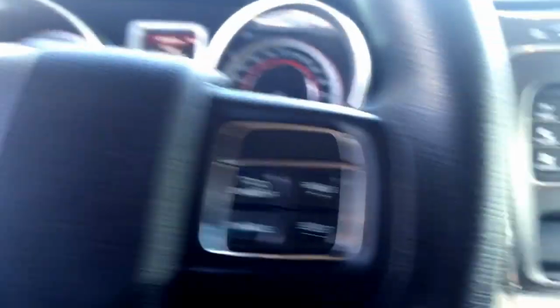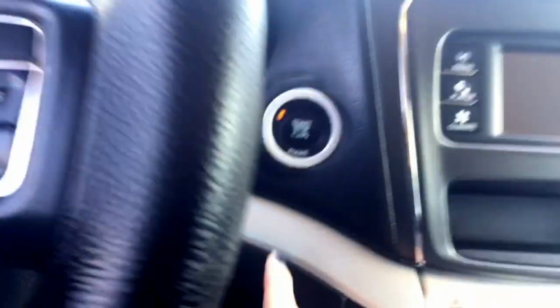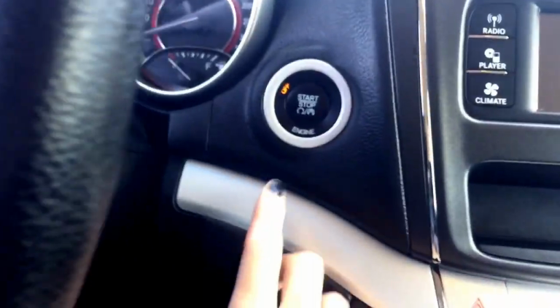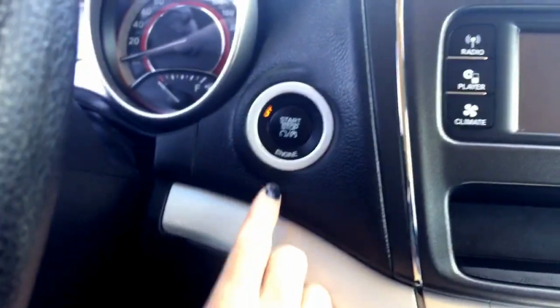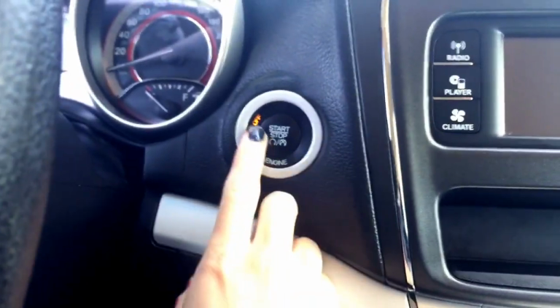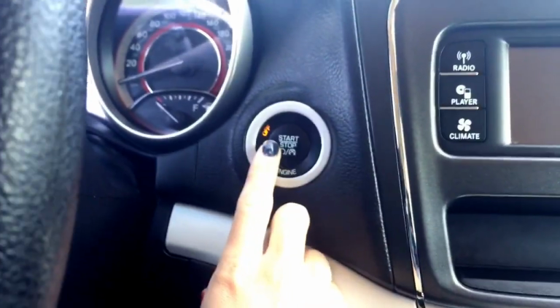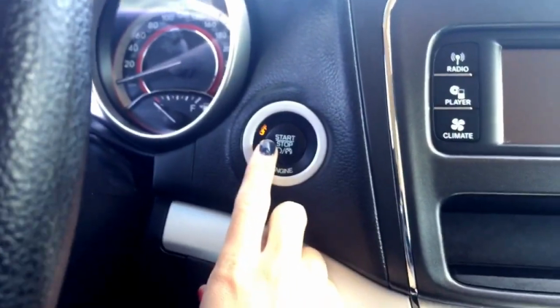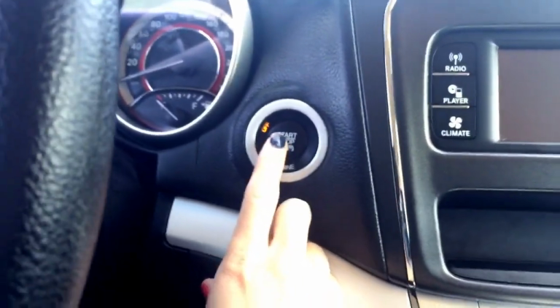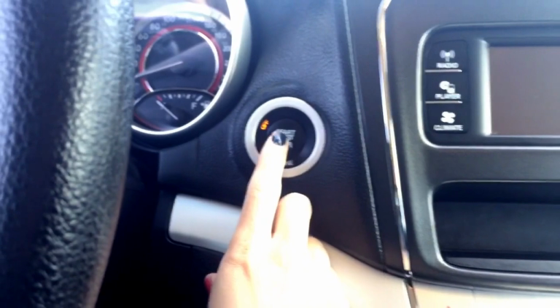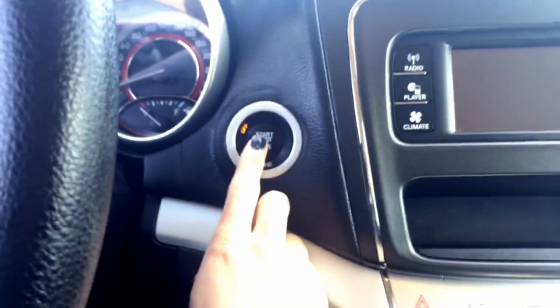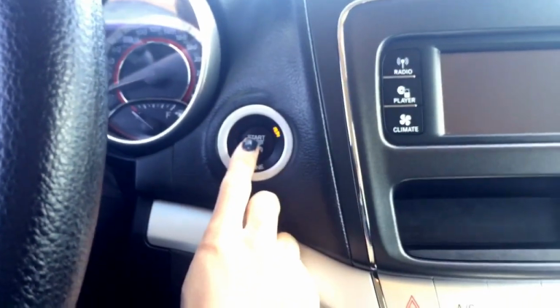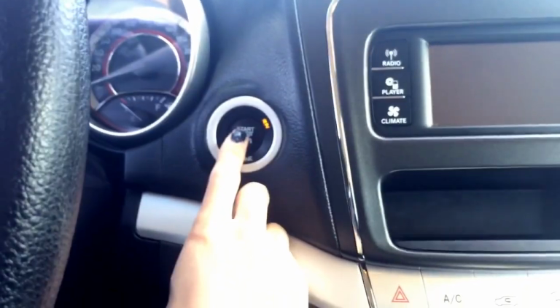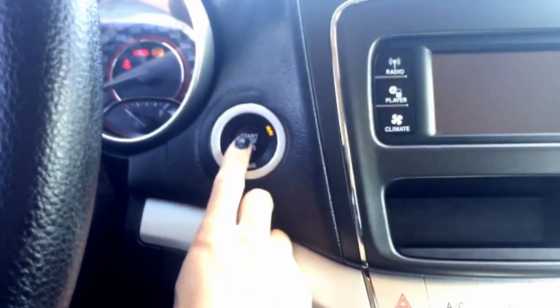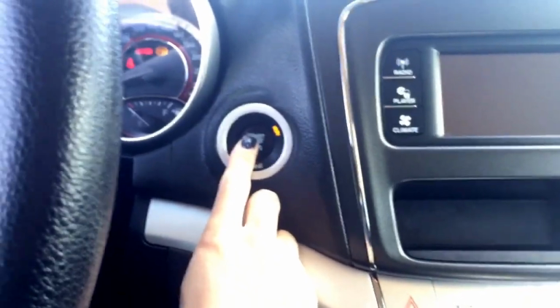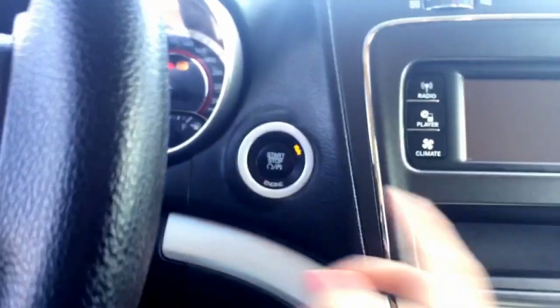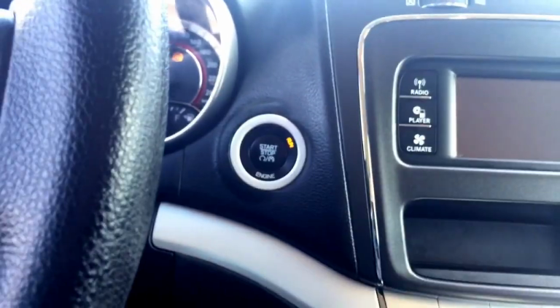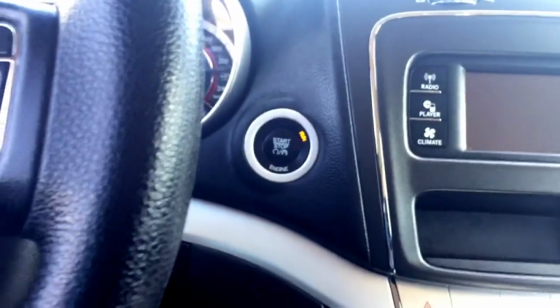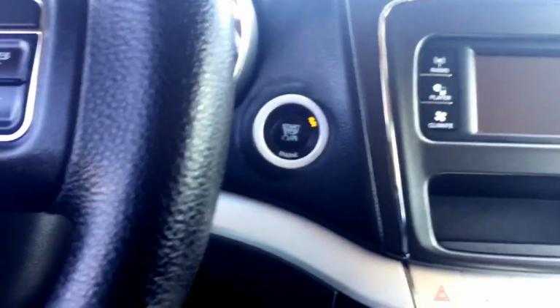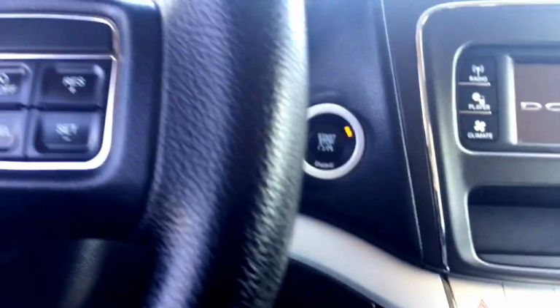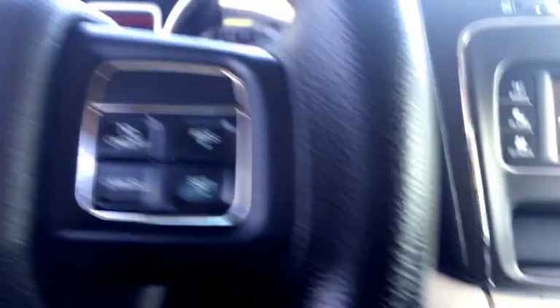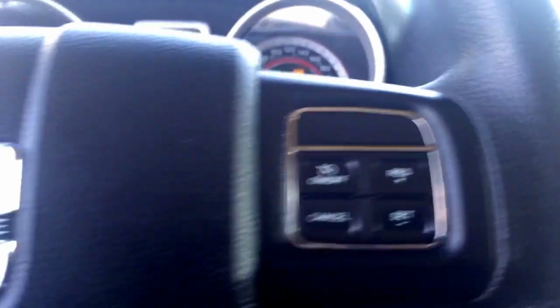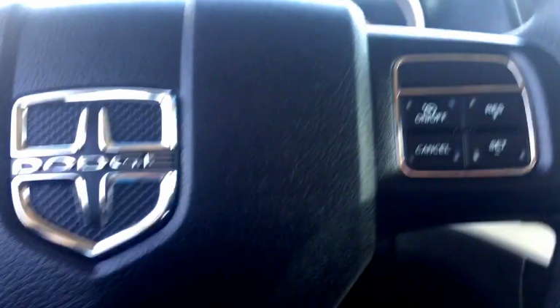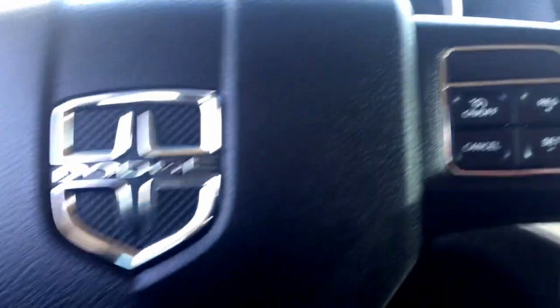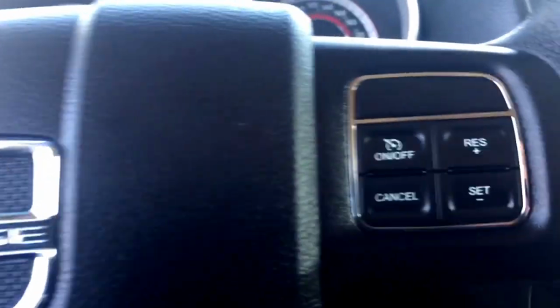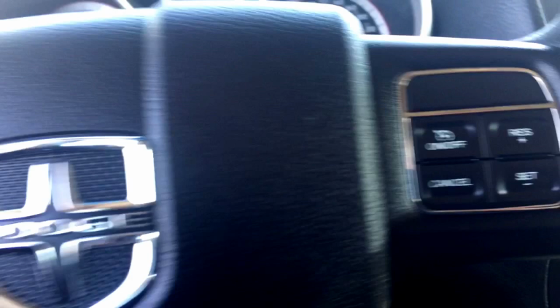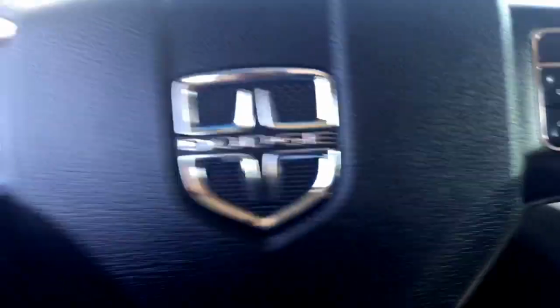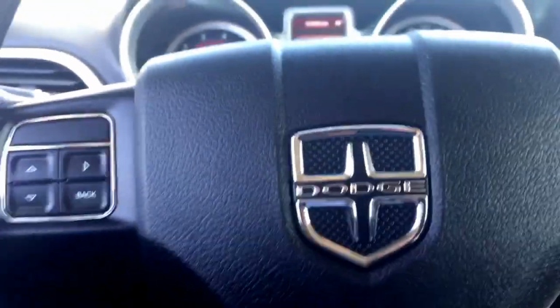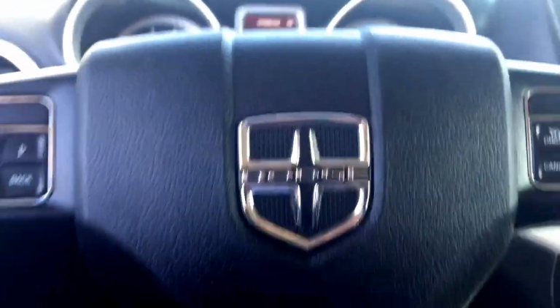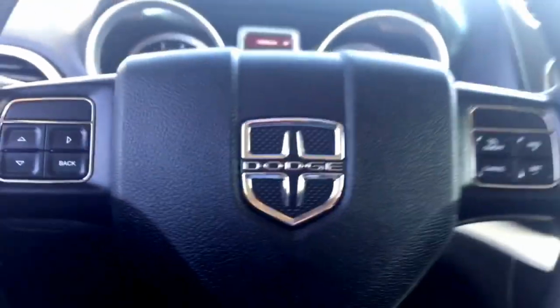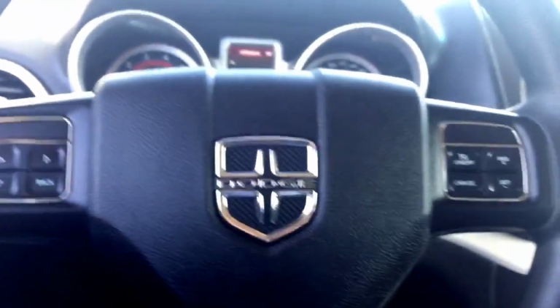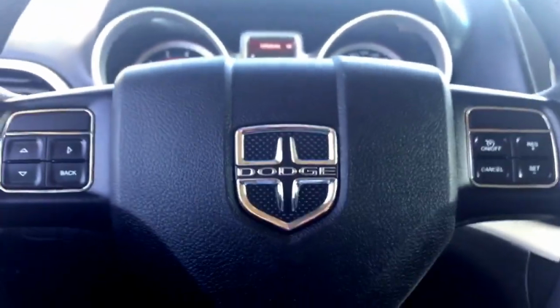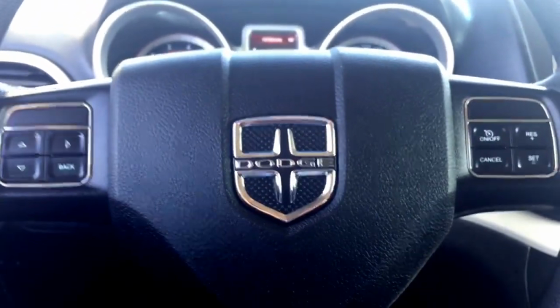It is a push button start since you do have the proximity key, so you just put your foot on the brake and push that in and it will start up for you. Then you can just set your keys wherever or have it in your purse.